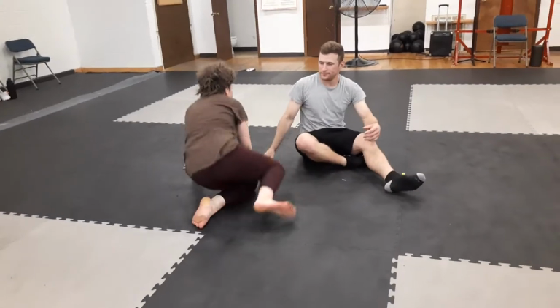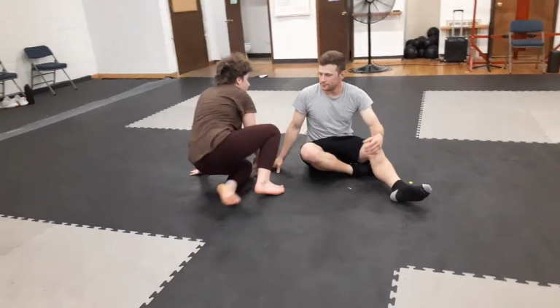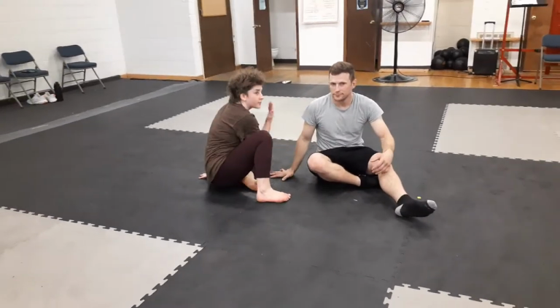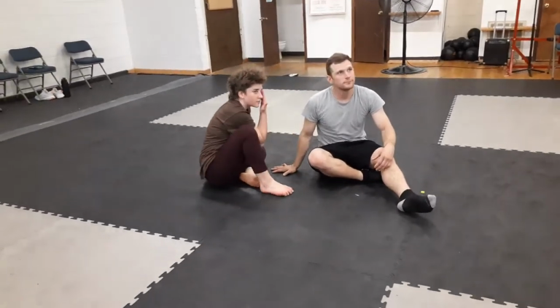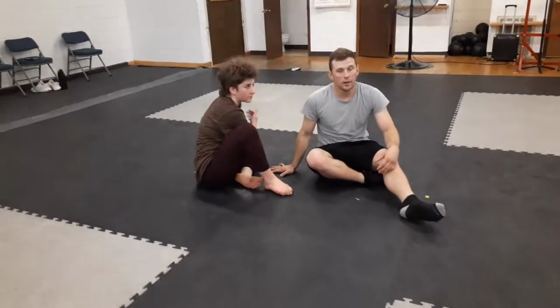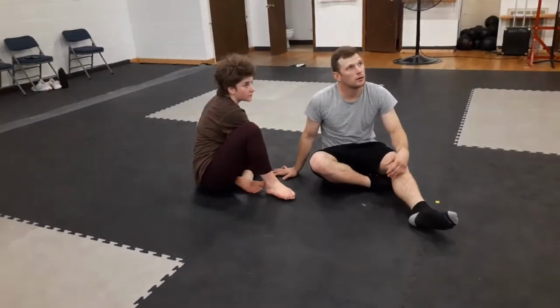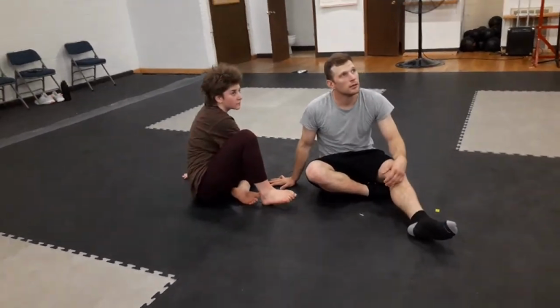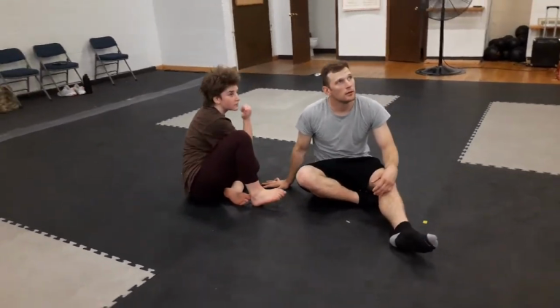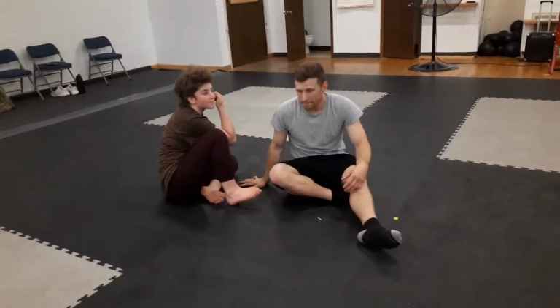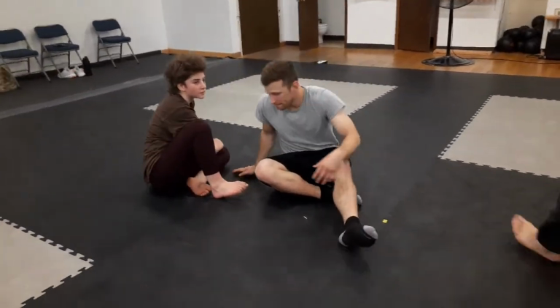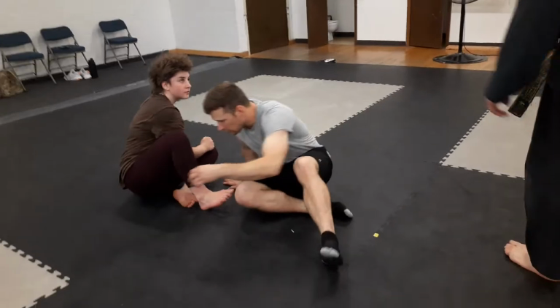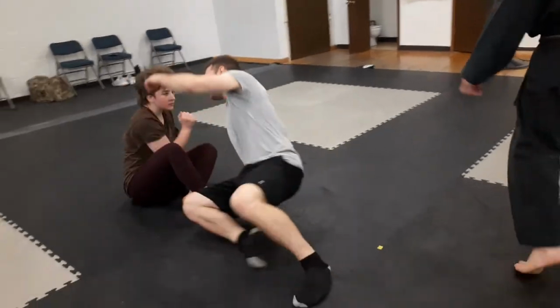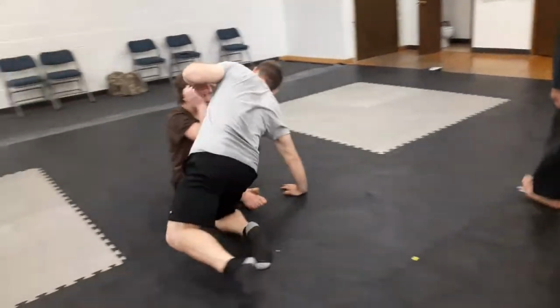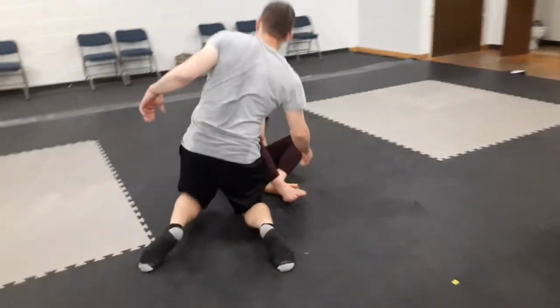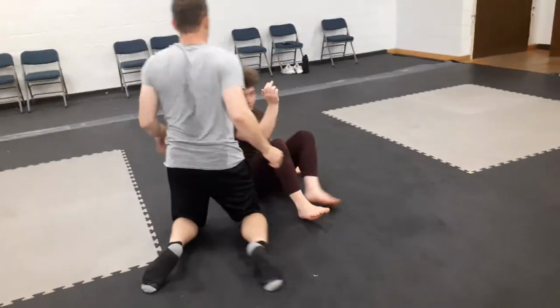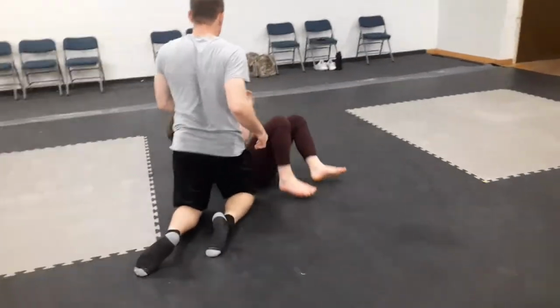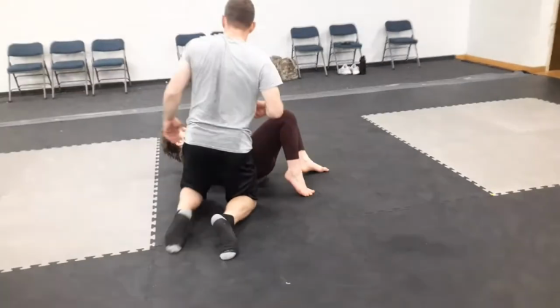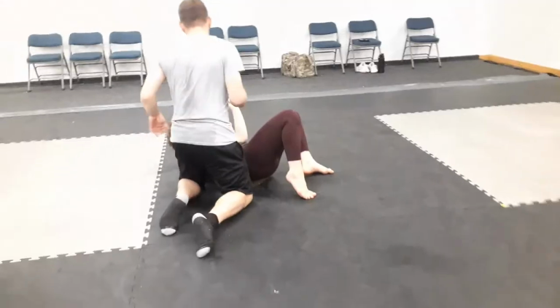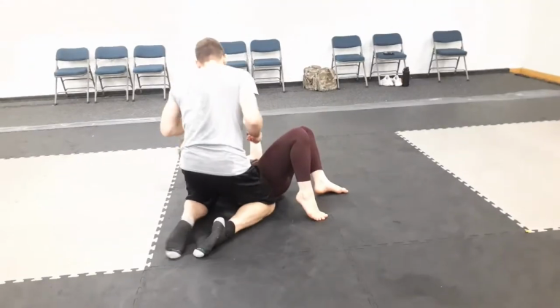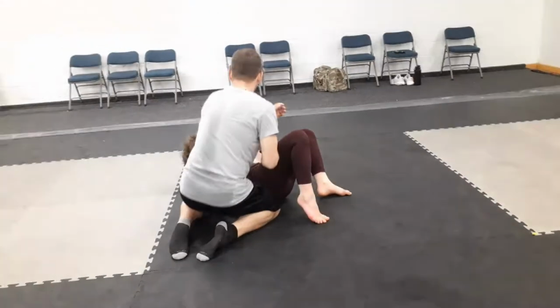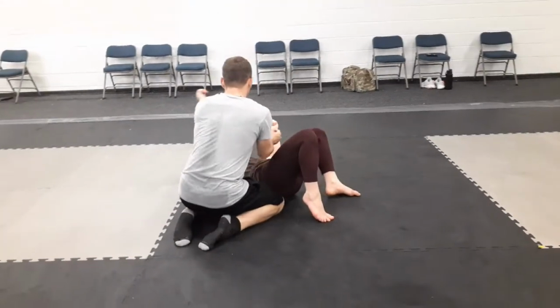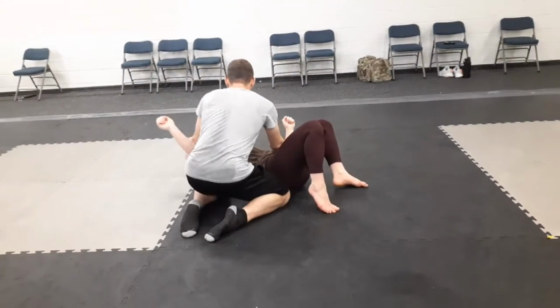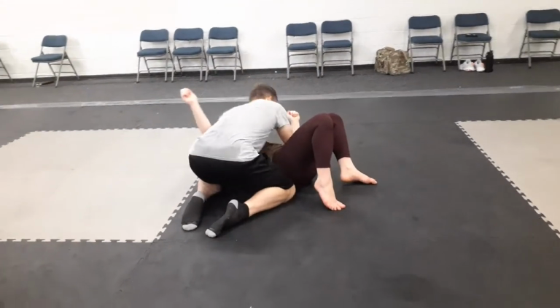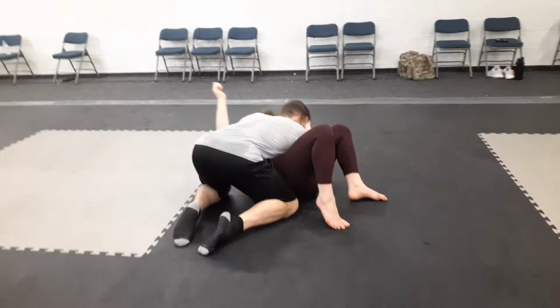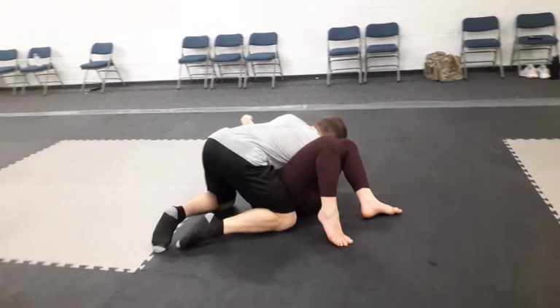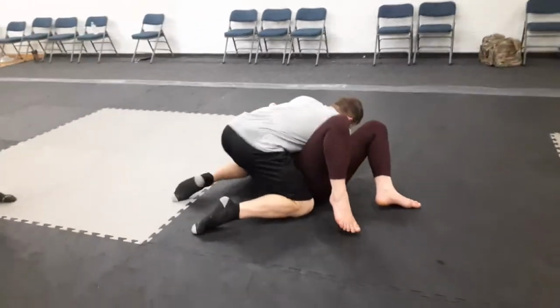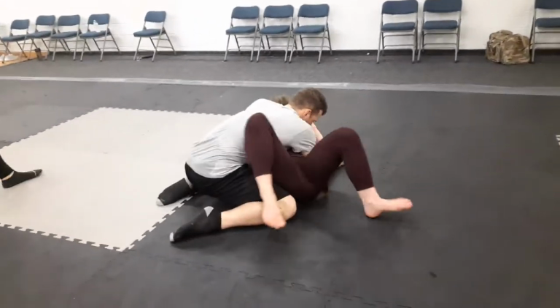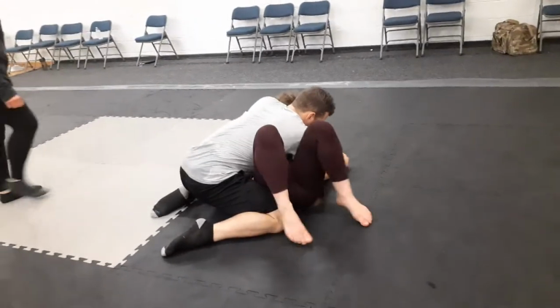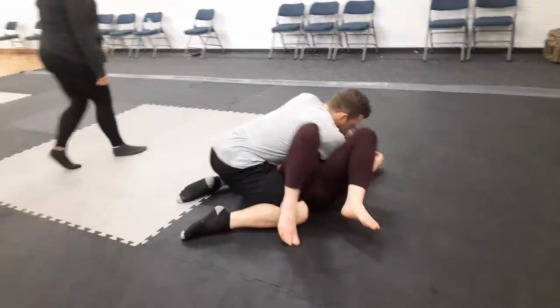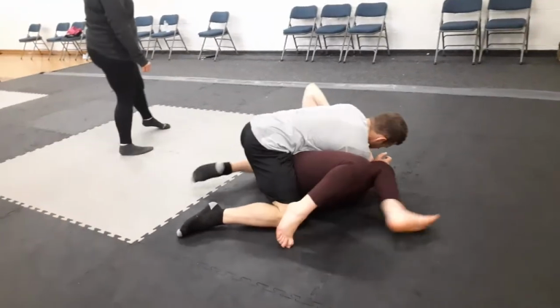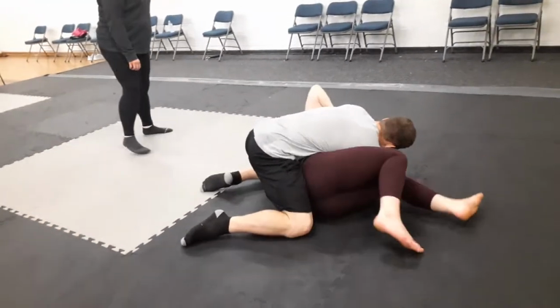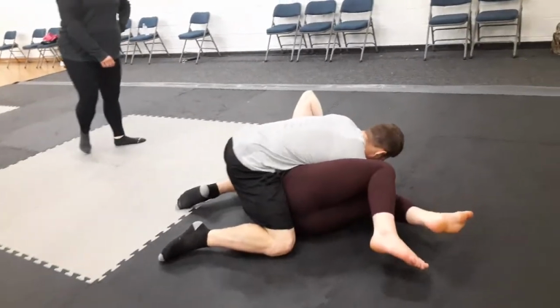You guys both getting it? Yeah. You're good? Come on. Do a few more times until it gets comfortable and level it just a little bit. Find your elbow out. Push your elbow out.